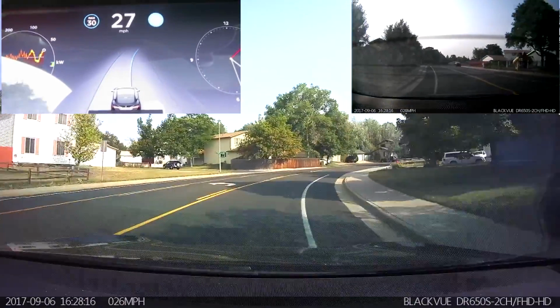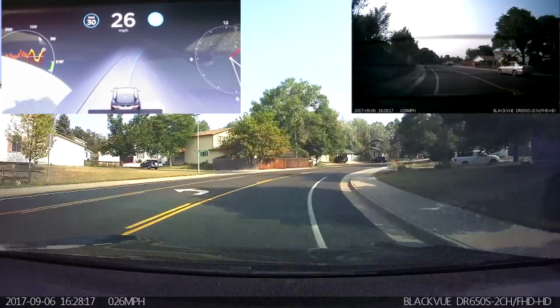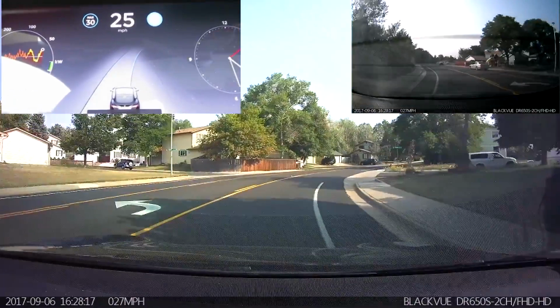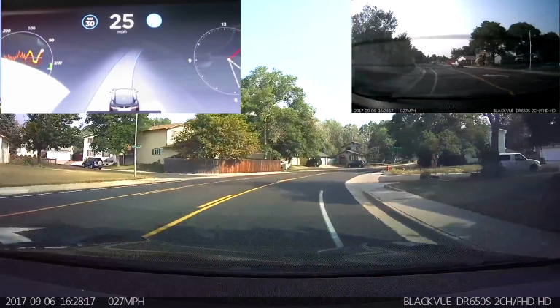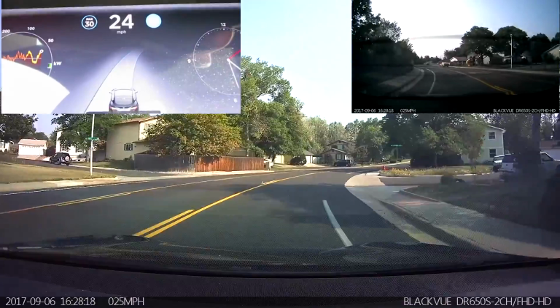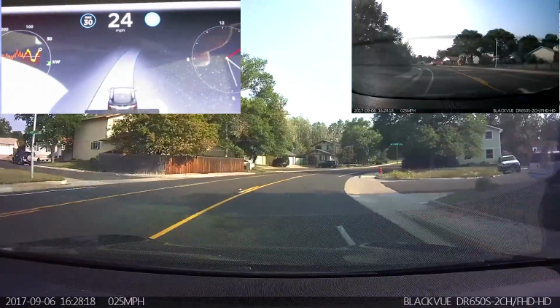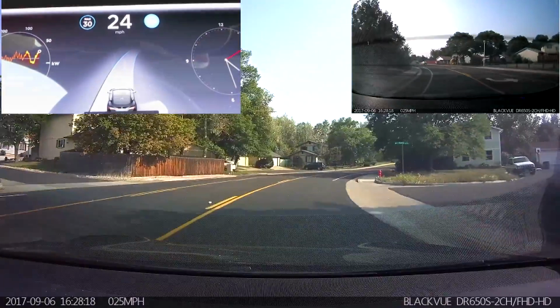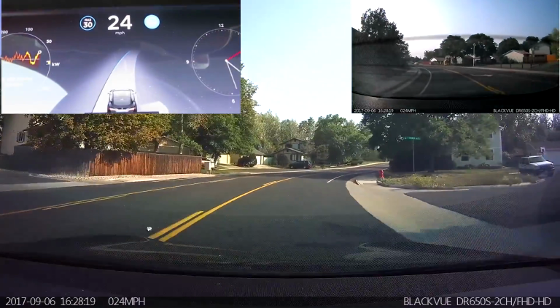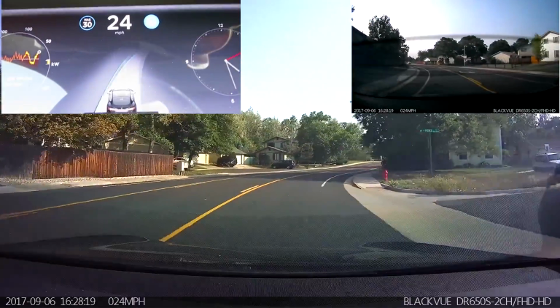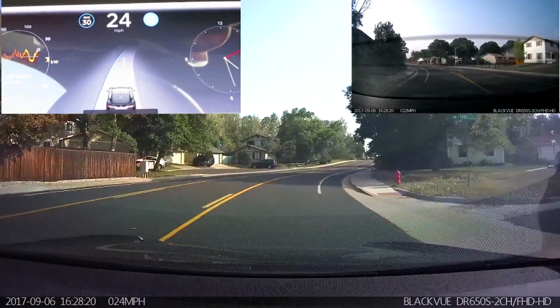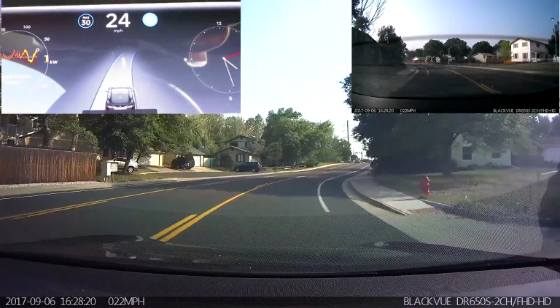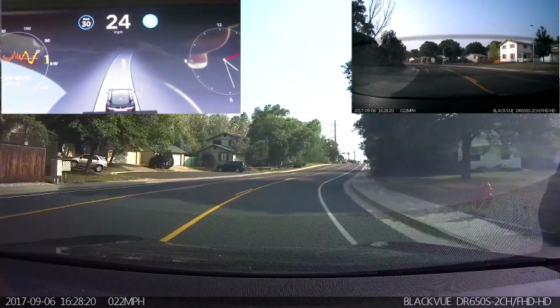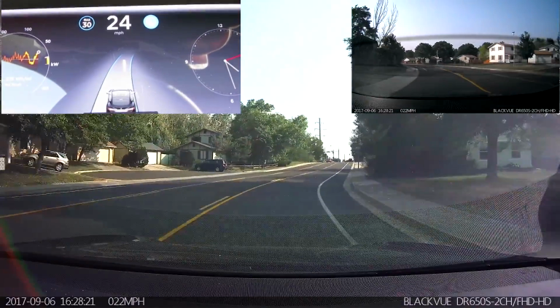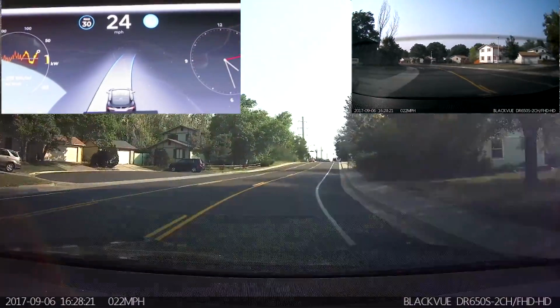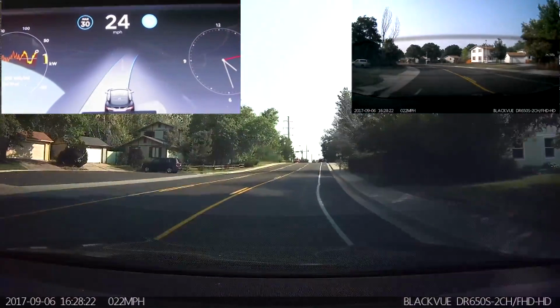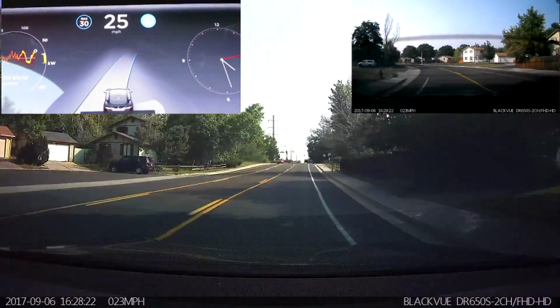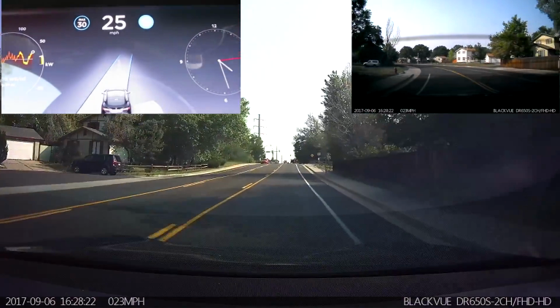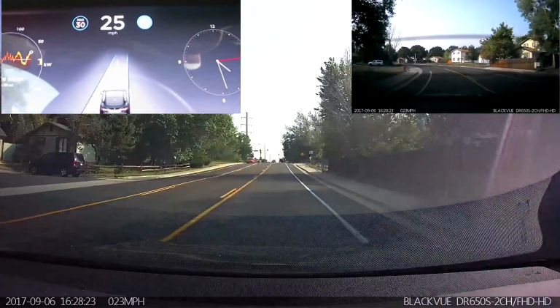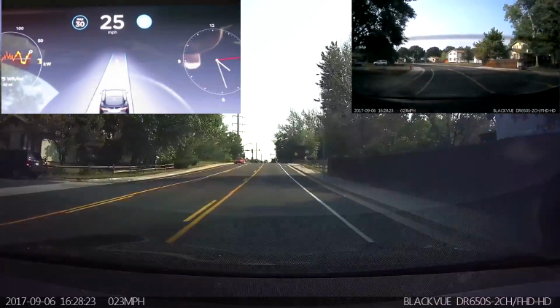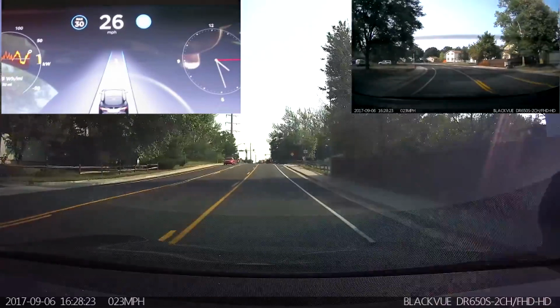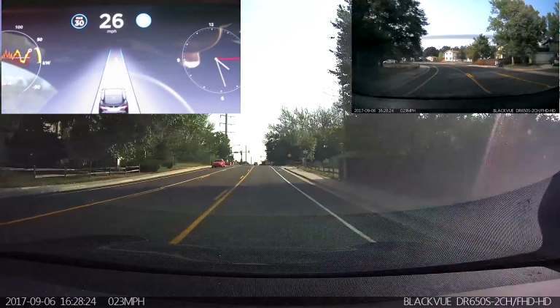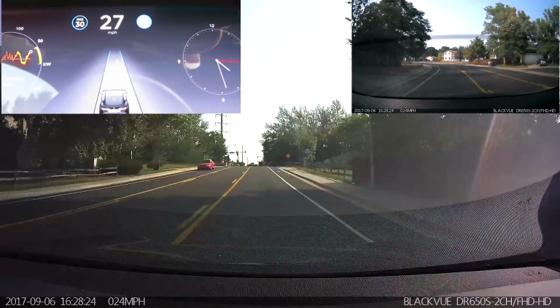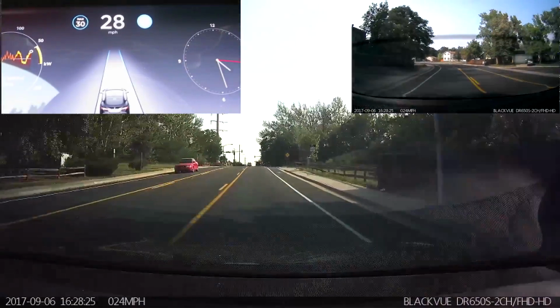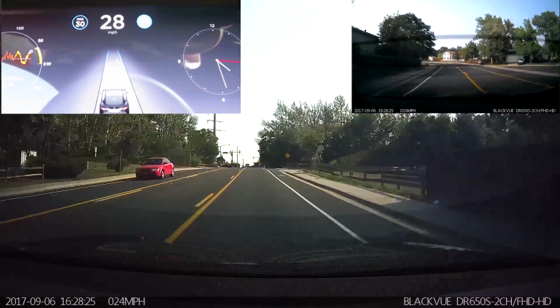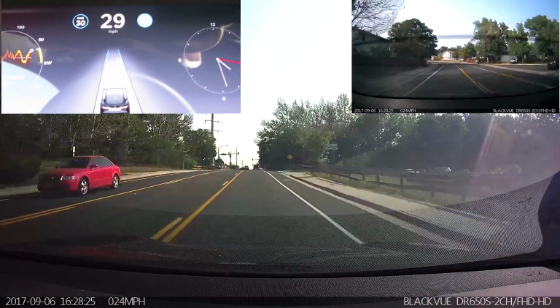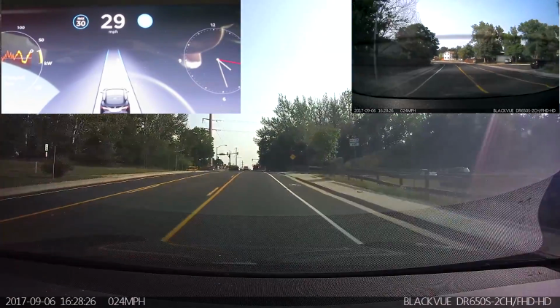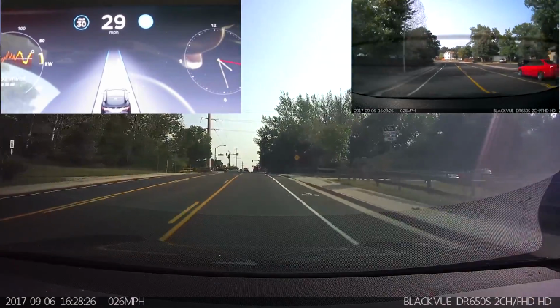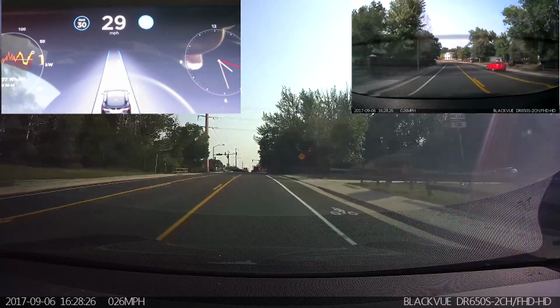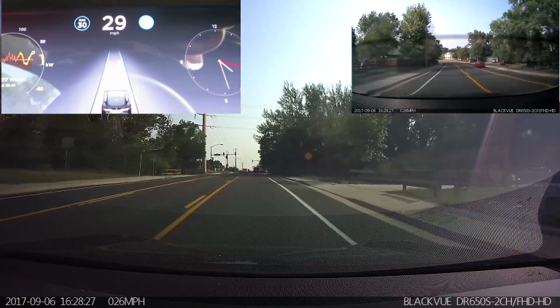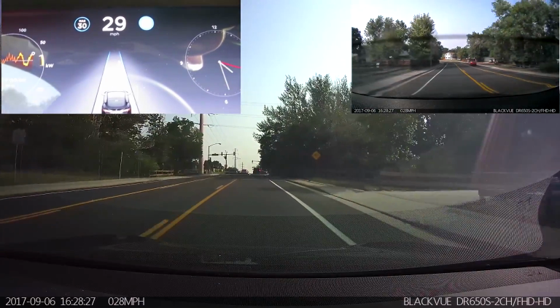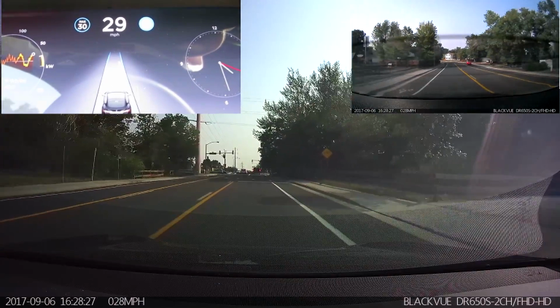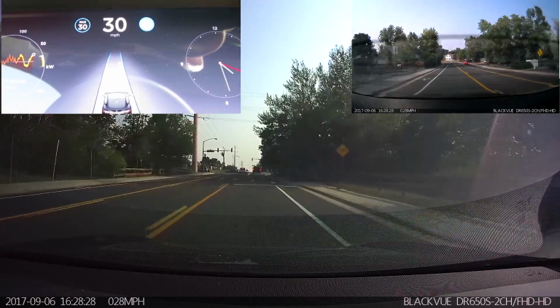Cutting into the bike lane a little bit, and not quite slowing down as badly. It is coming up with the hold steering wheel prompt because it is detecting a curvy section of road, so that's normal and as to be expected.